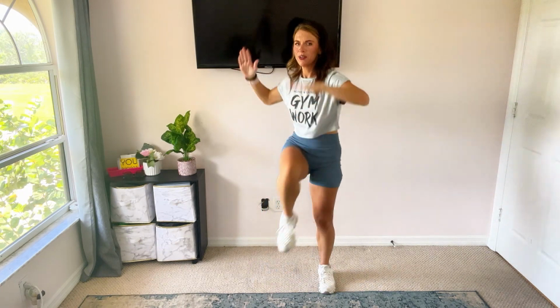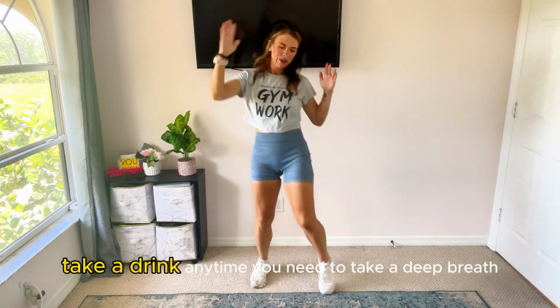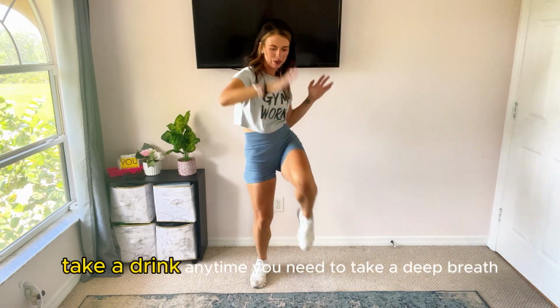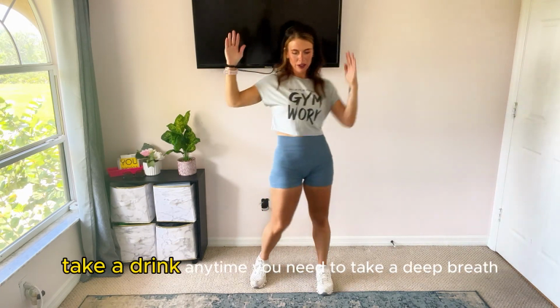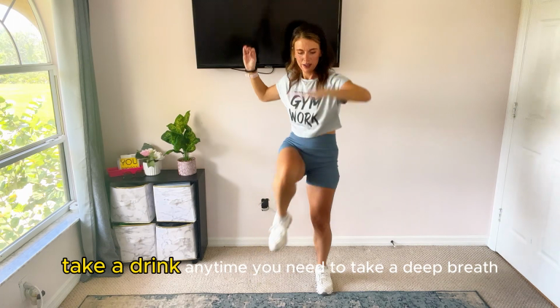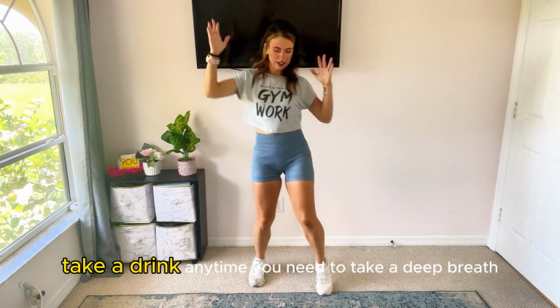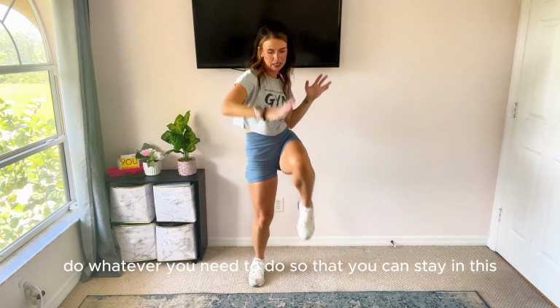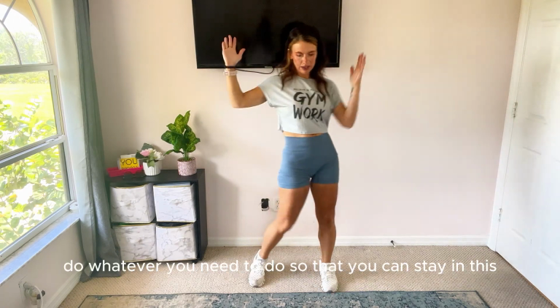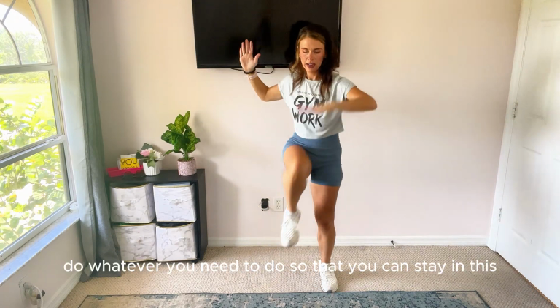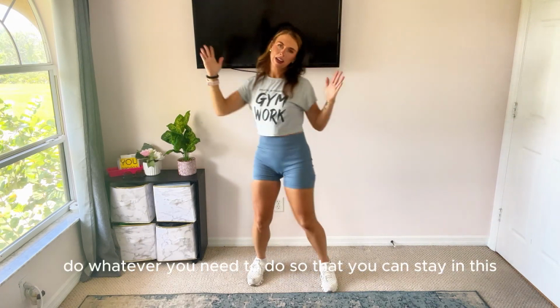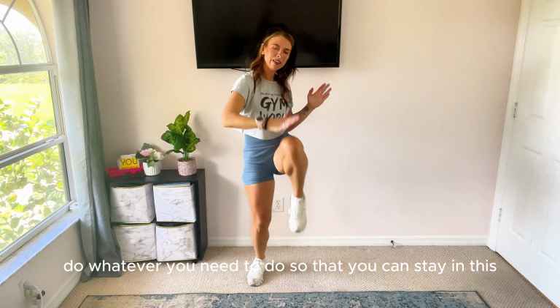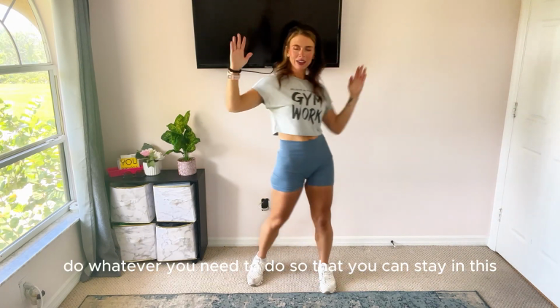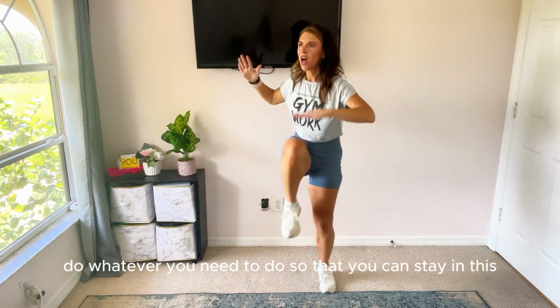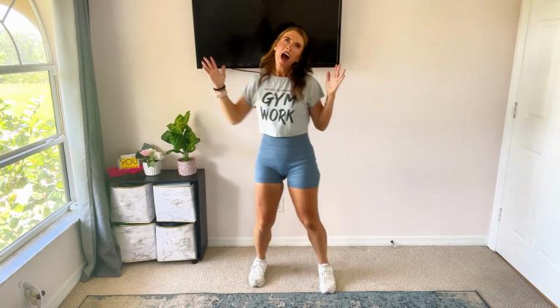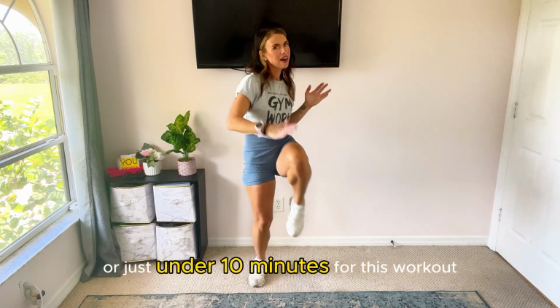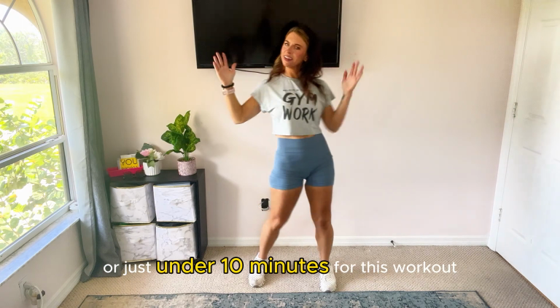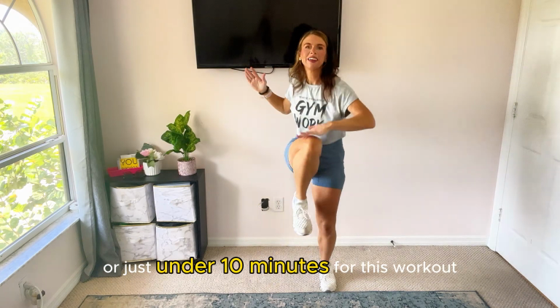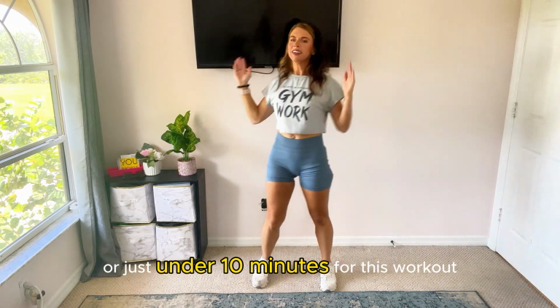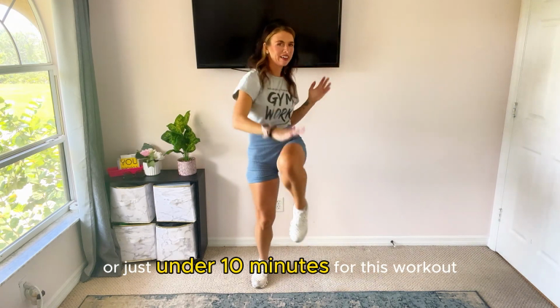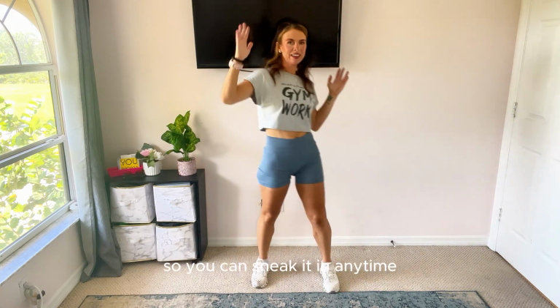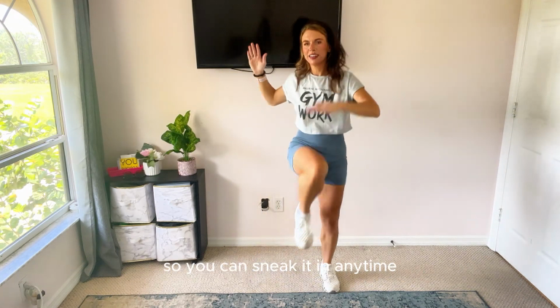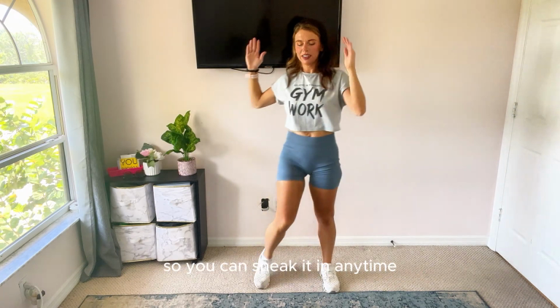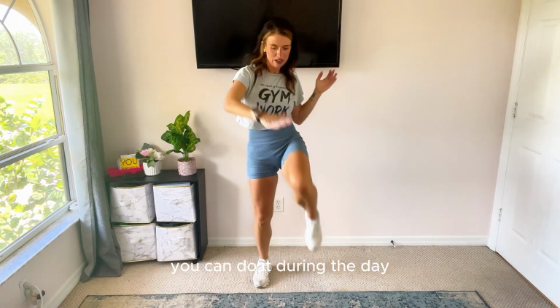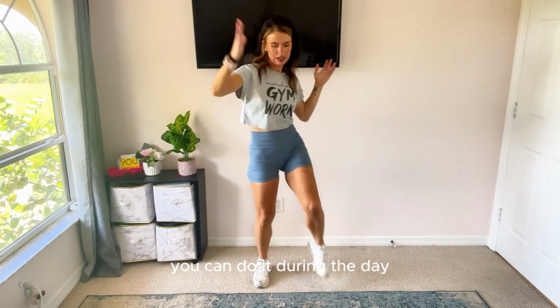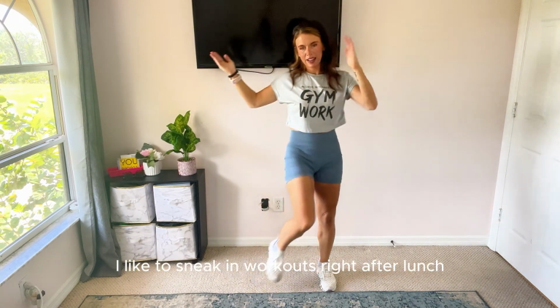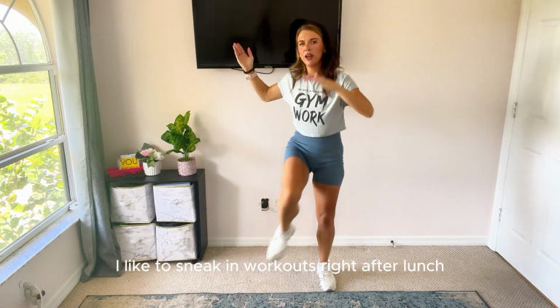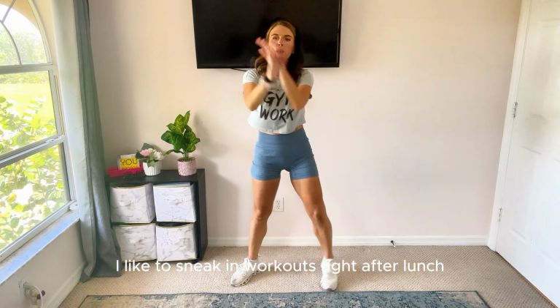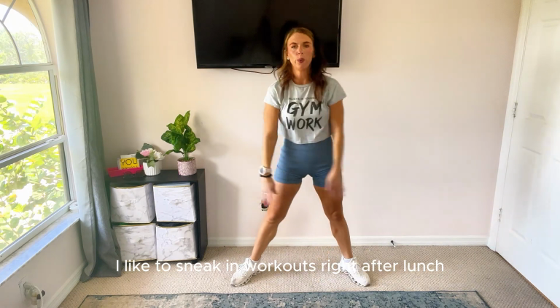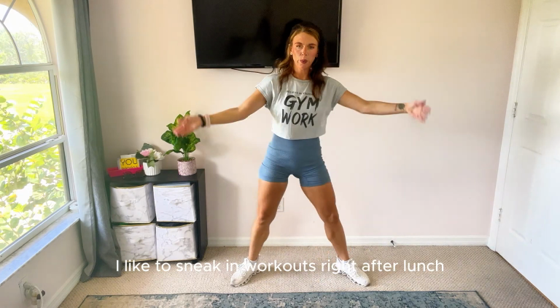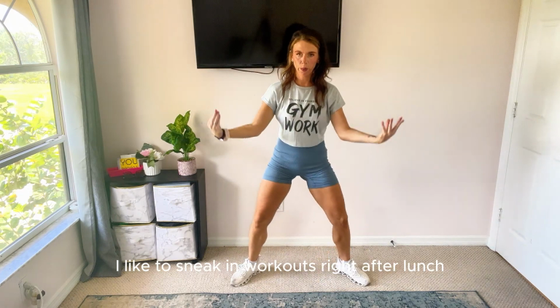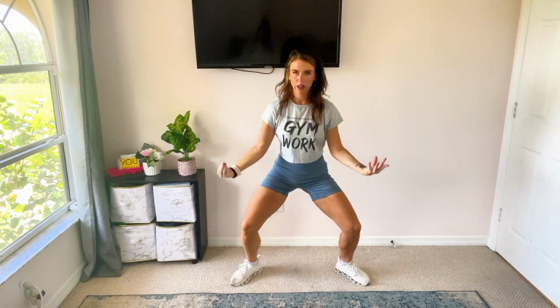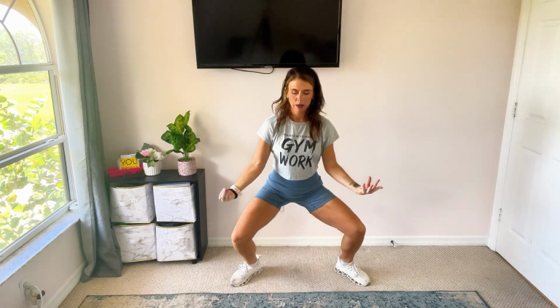Take a drink anytime you need to. Take a deep breath. Do whatever you need to do so that you can stay in this. We're just under 10 minutes for this workout, so you can sneak it in anytime. I like to sneak in workouts right after lunch.